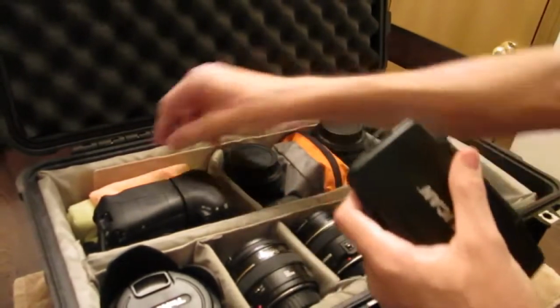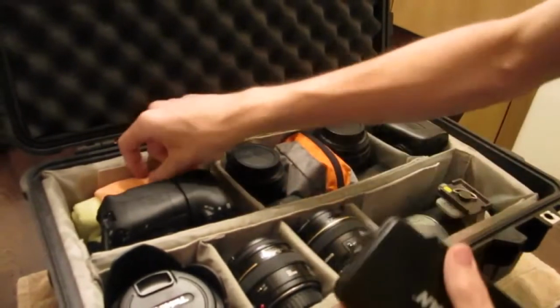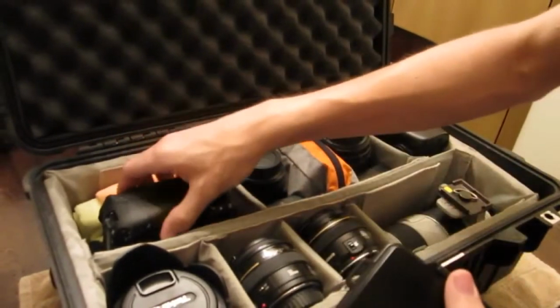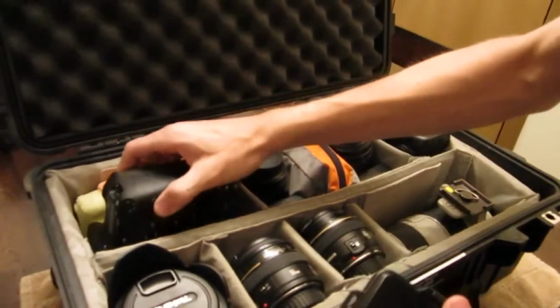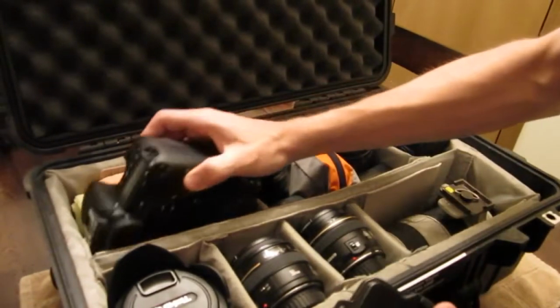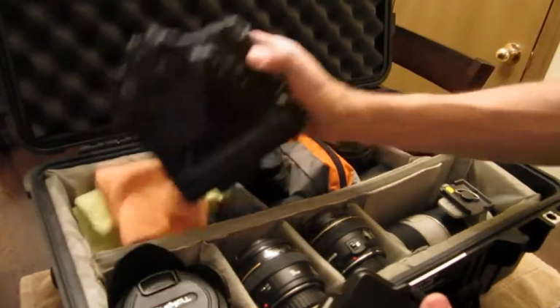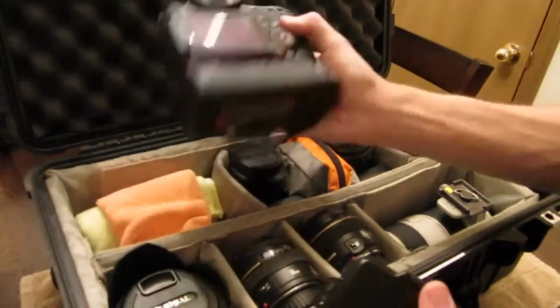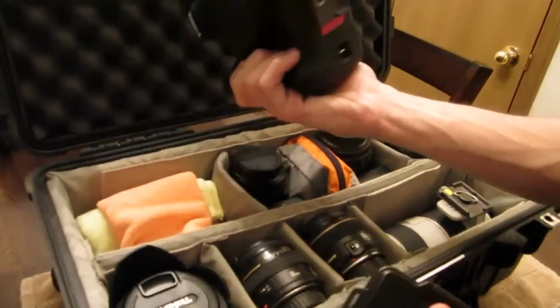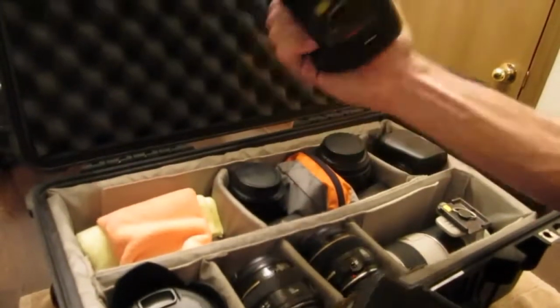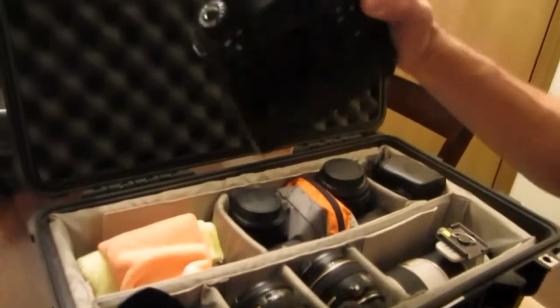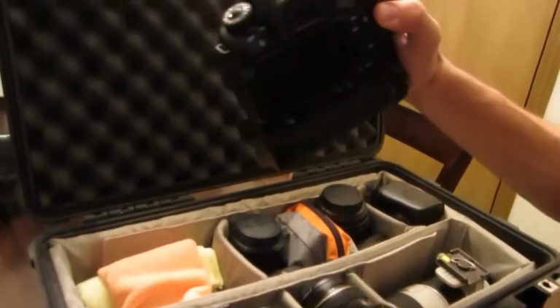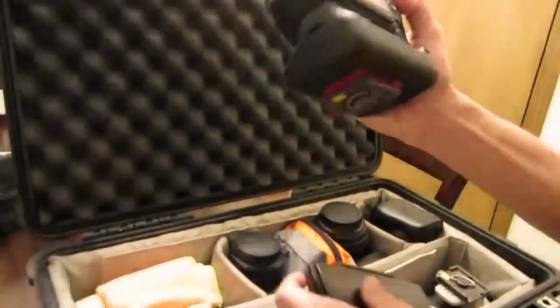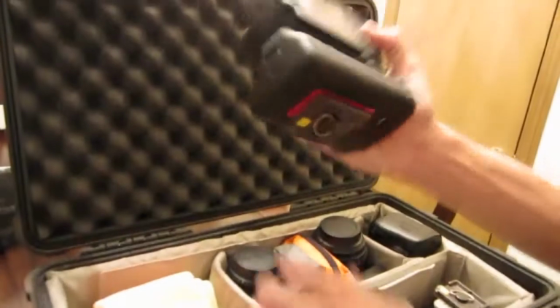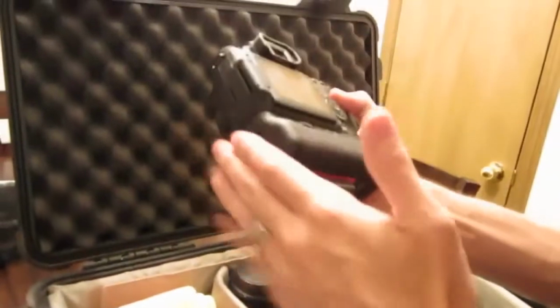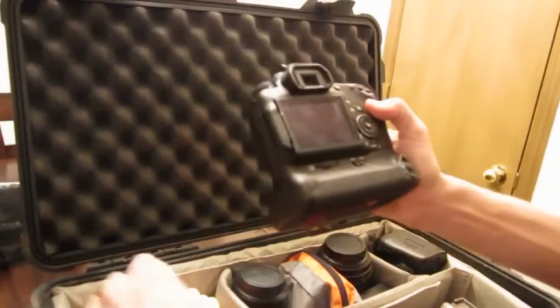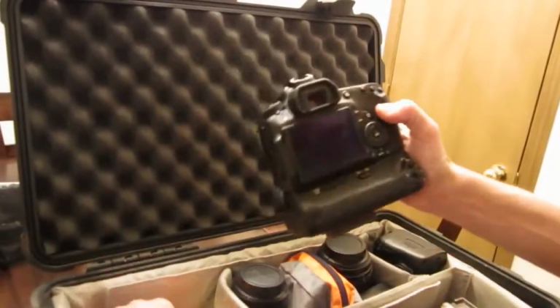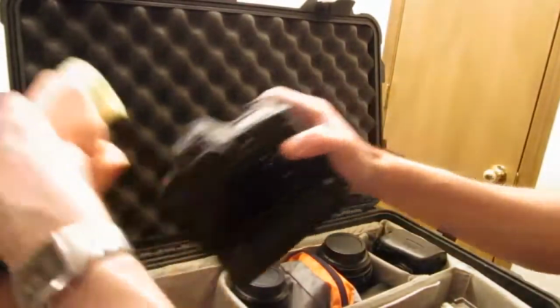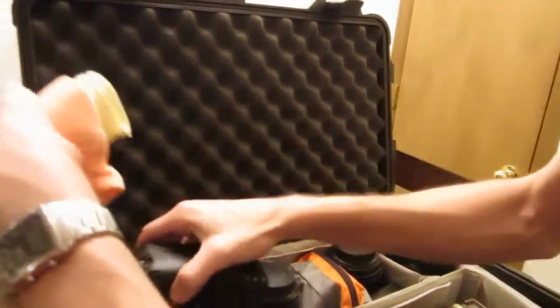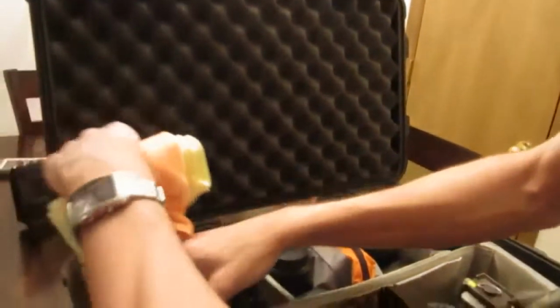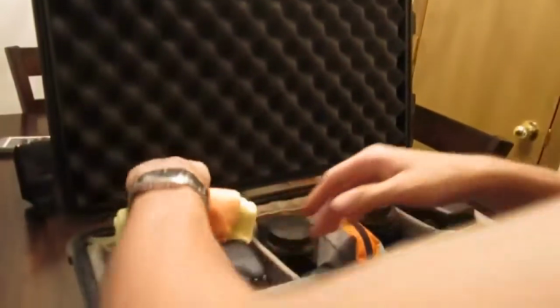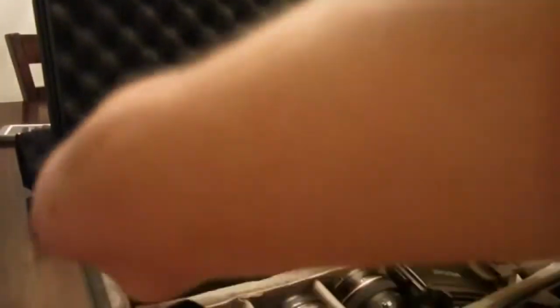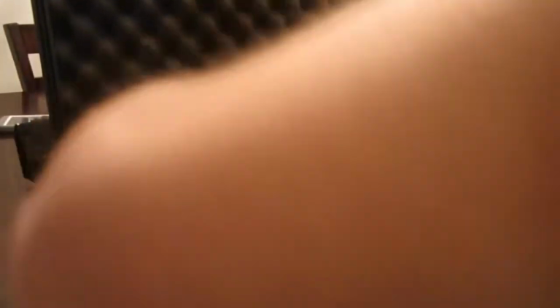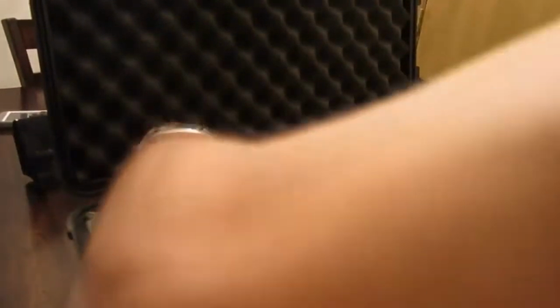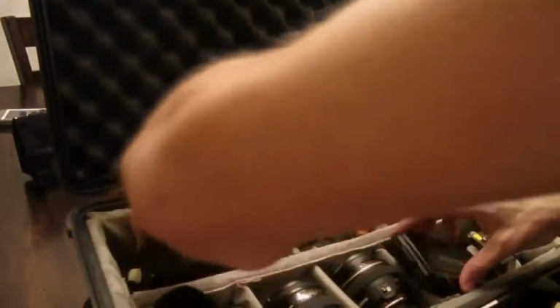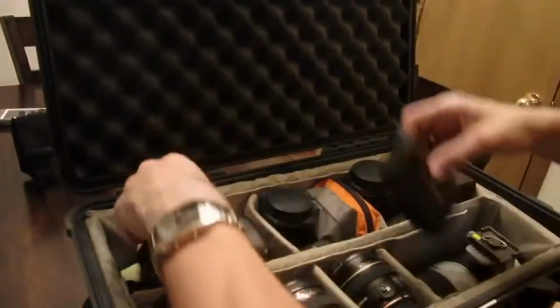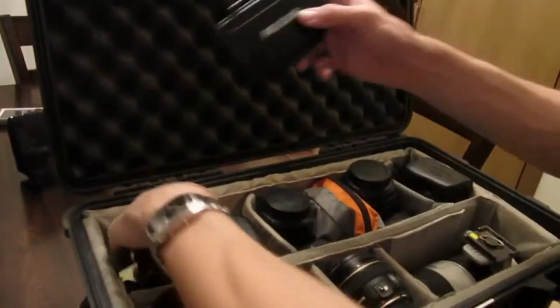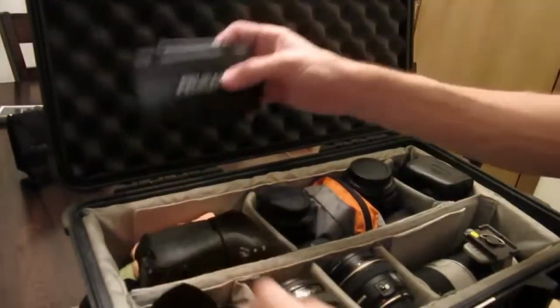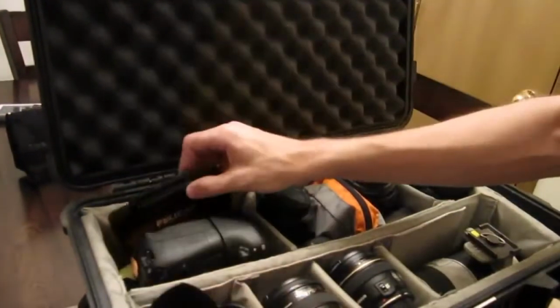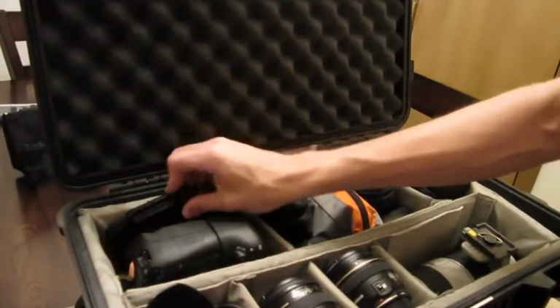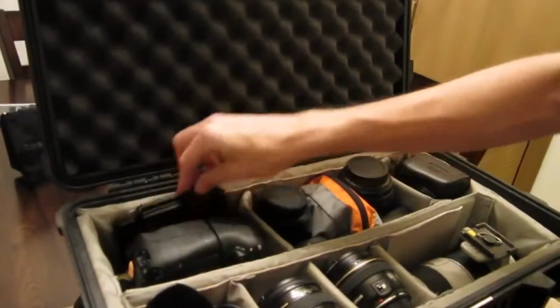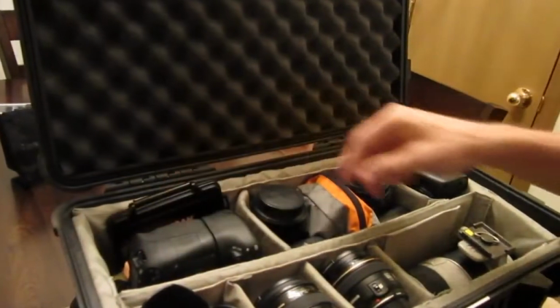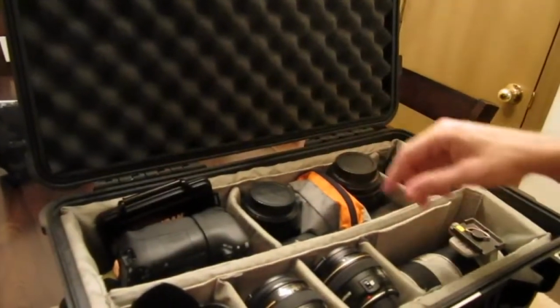Just got some claws here that we keep for cleaning lenses. This is a 60D with the grip, so that goes in this section, the claws down here, and that guy lives there.